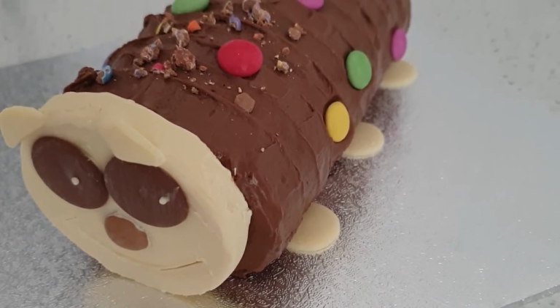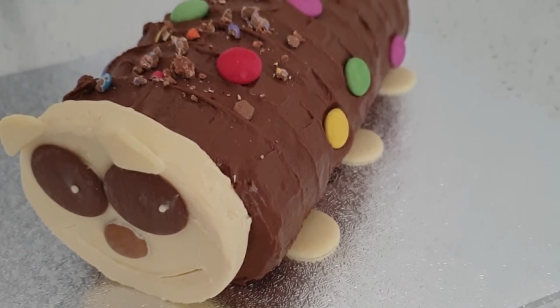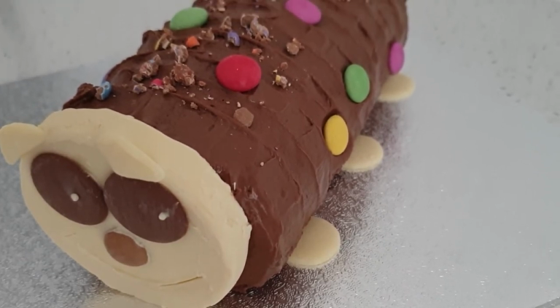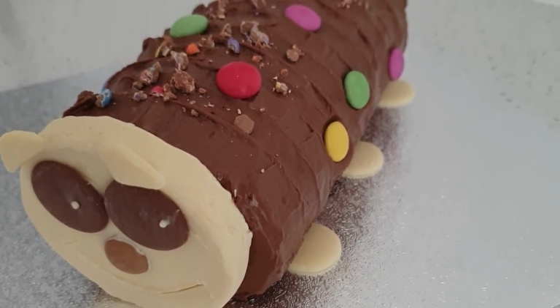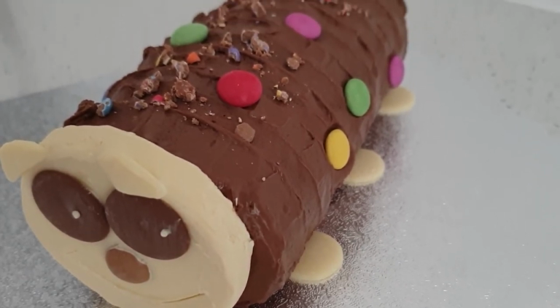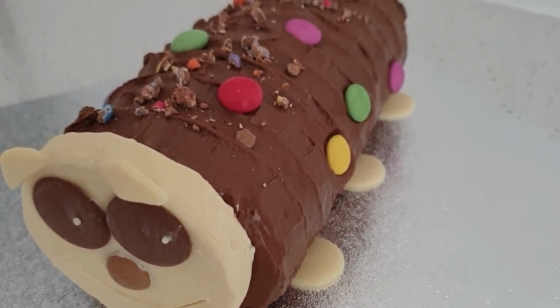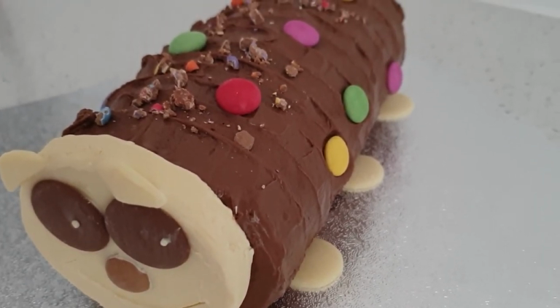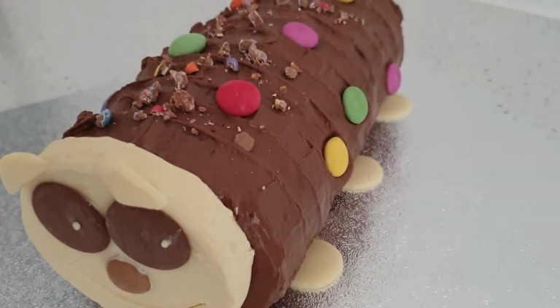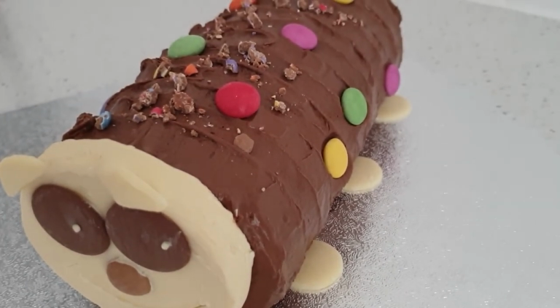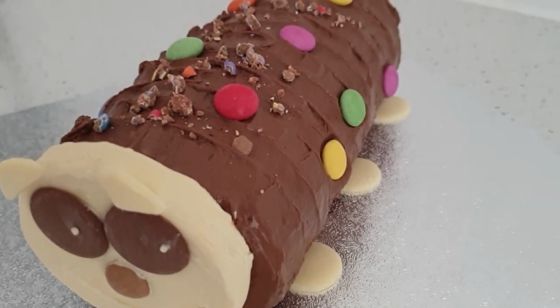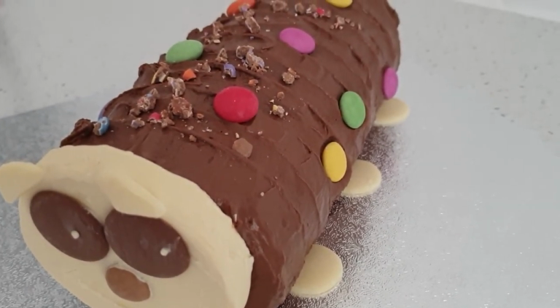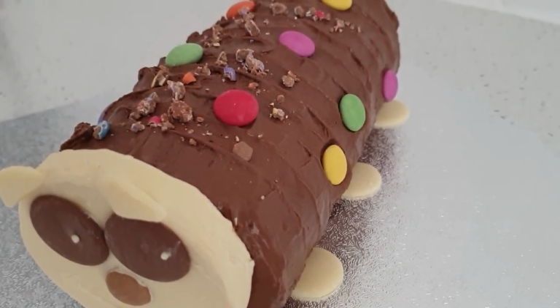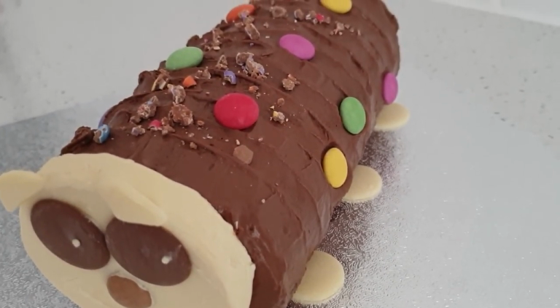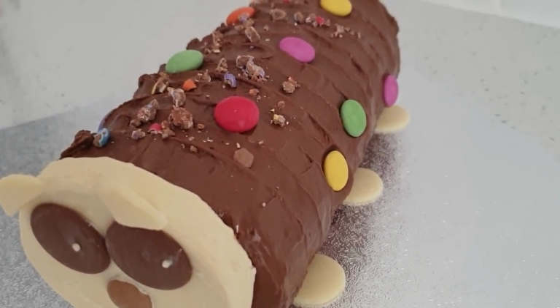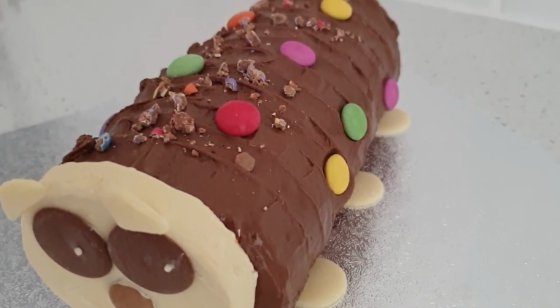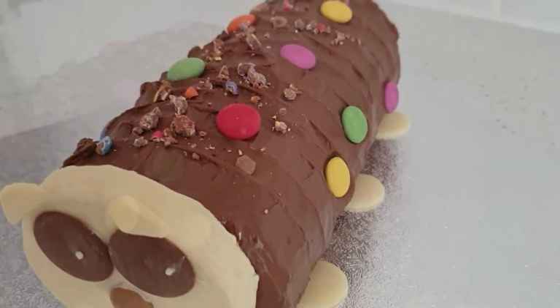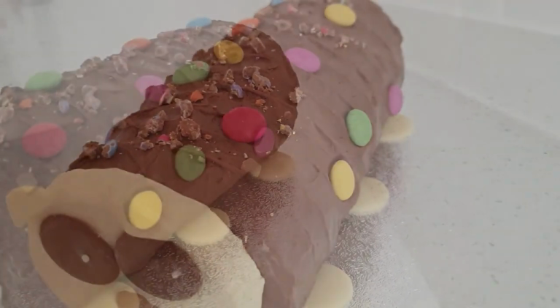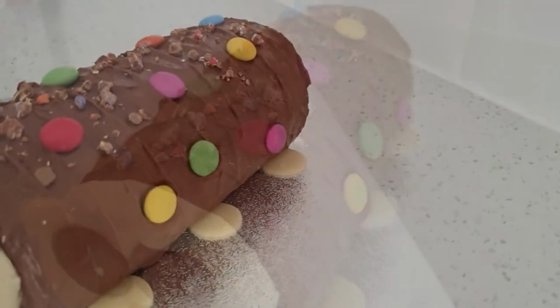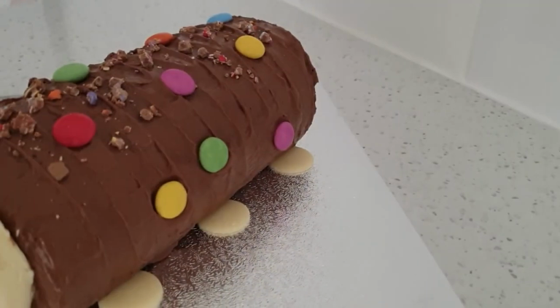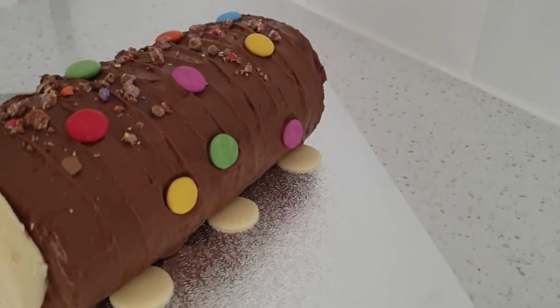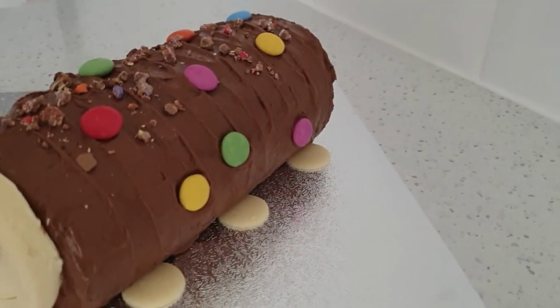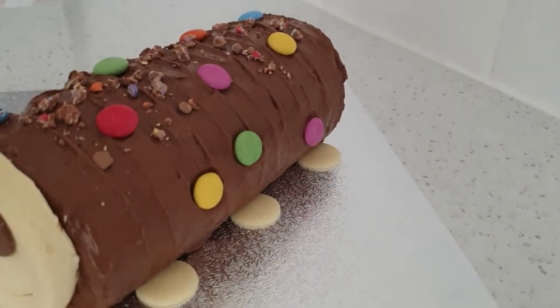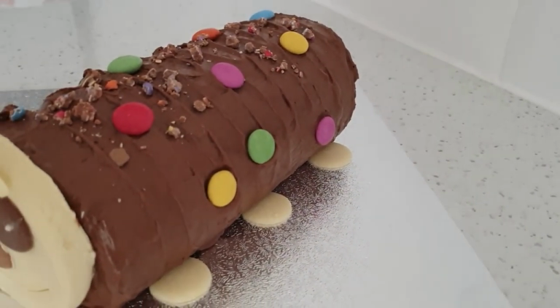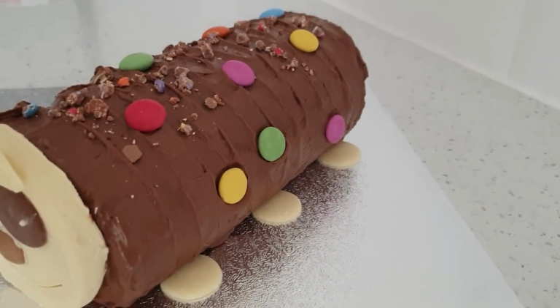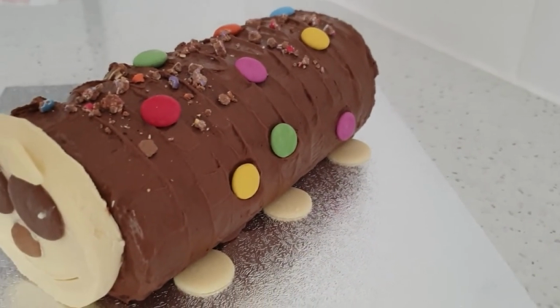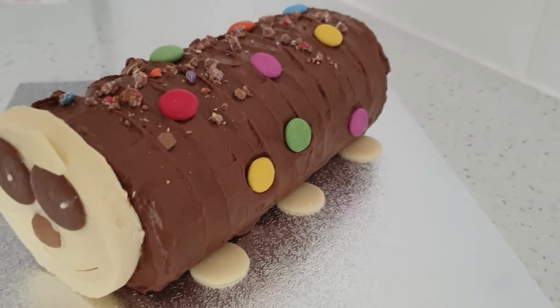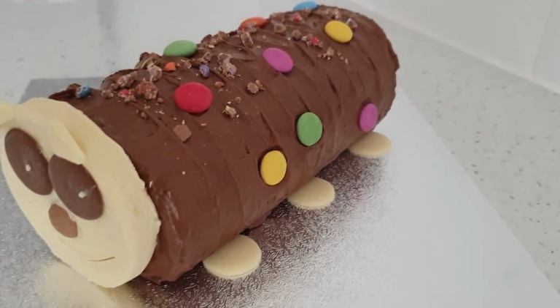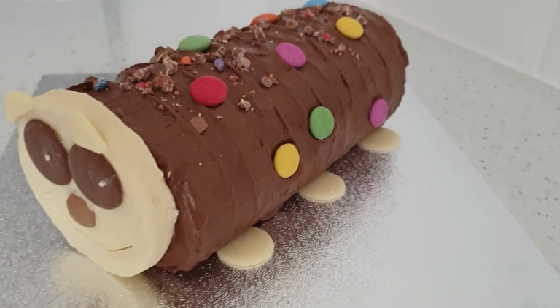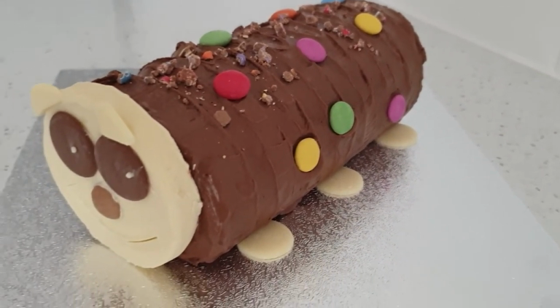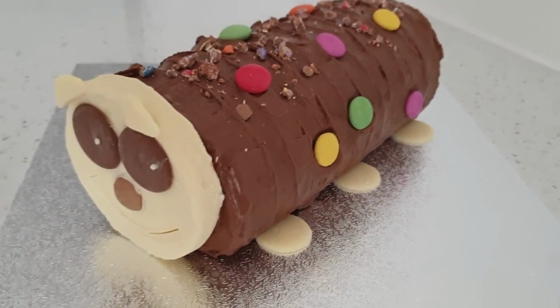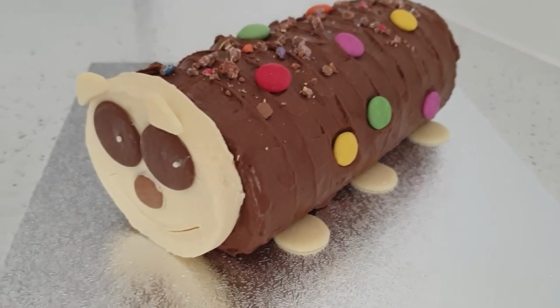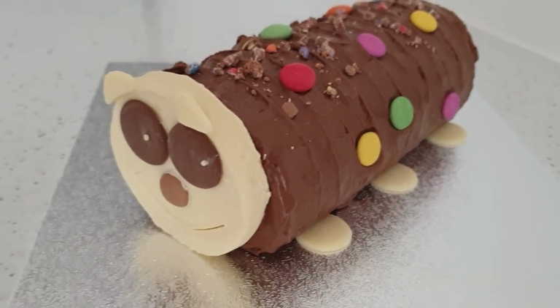And there you go — Karl the Caterpillar! I hope you enjoyed this video; if you did, give it a thumbs up and subscribe to see new videos weekly. Bye!